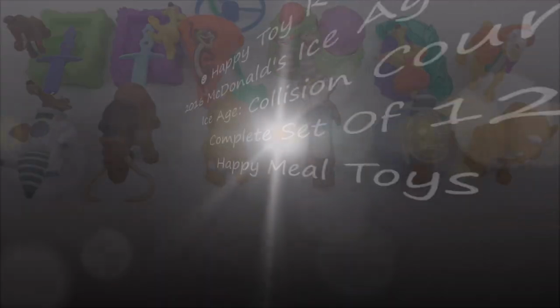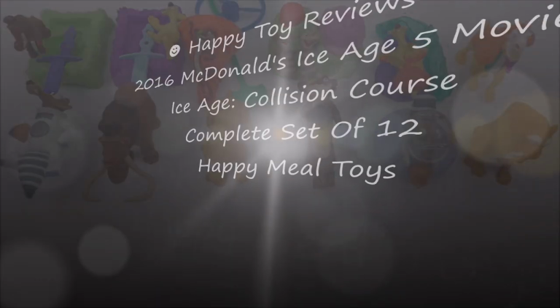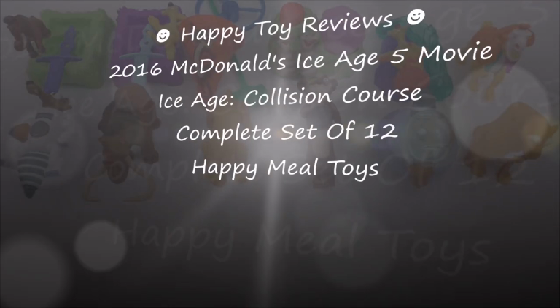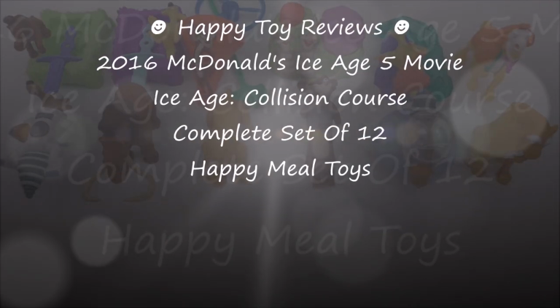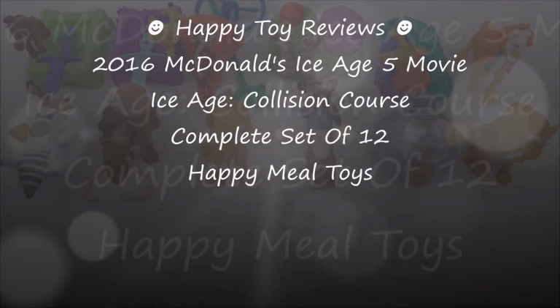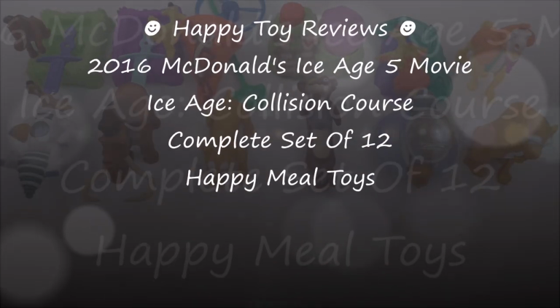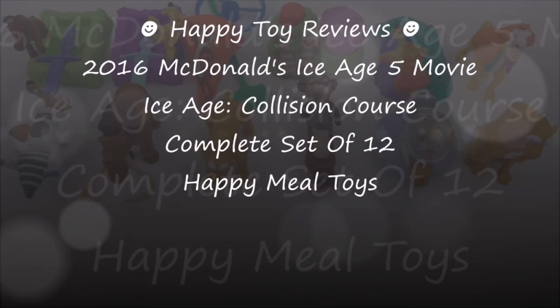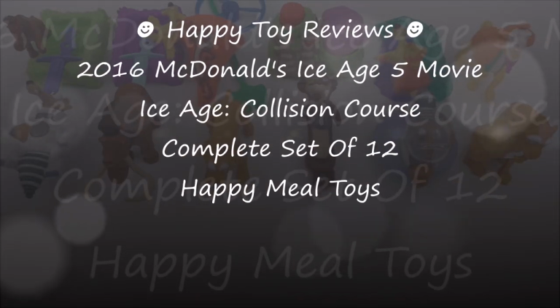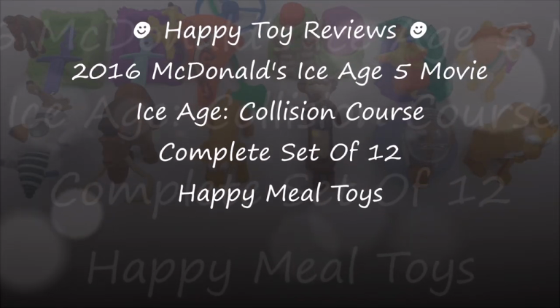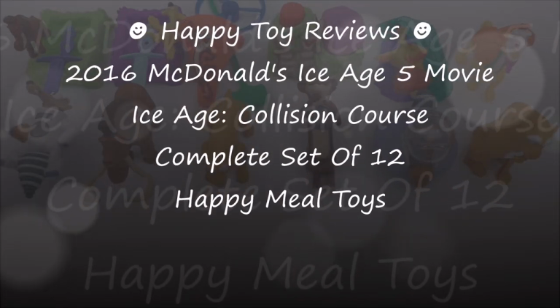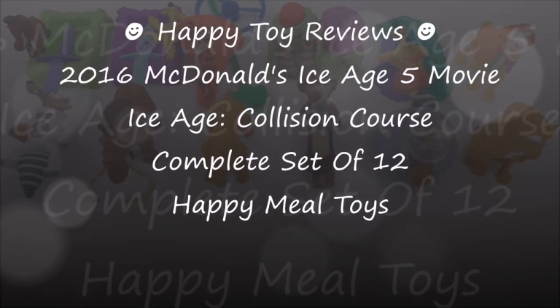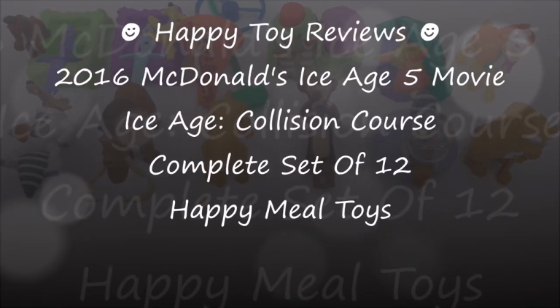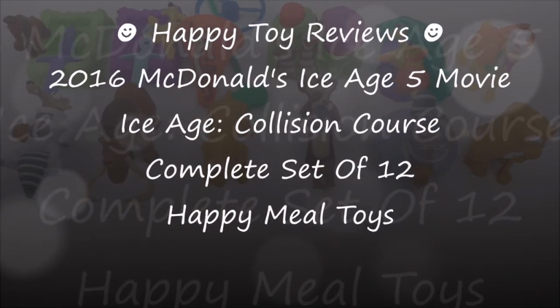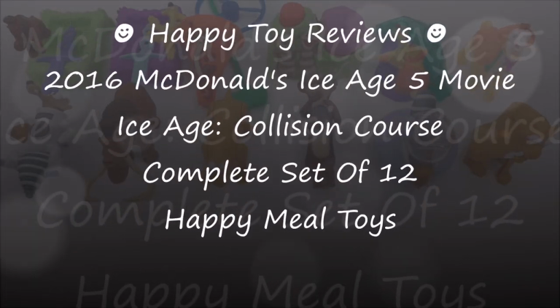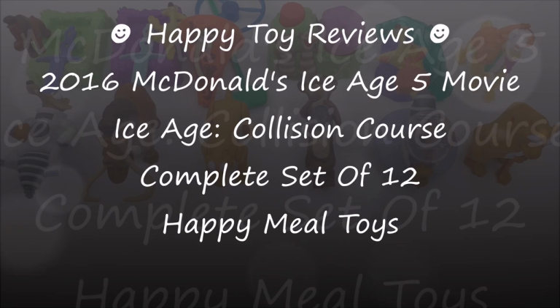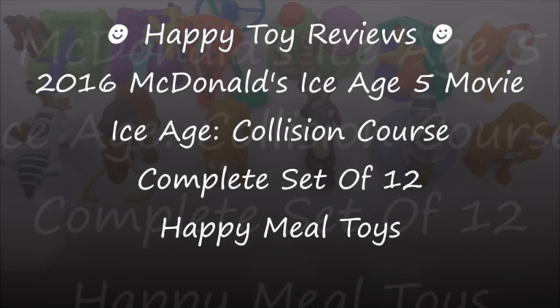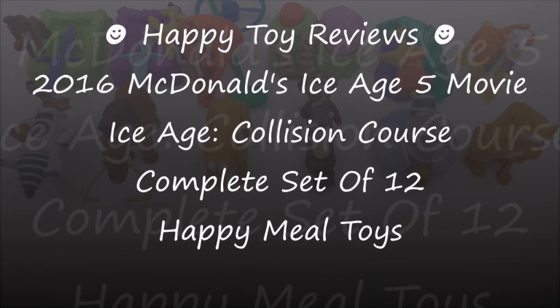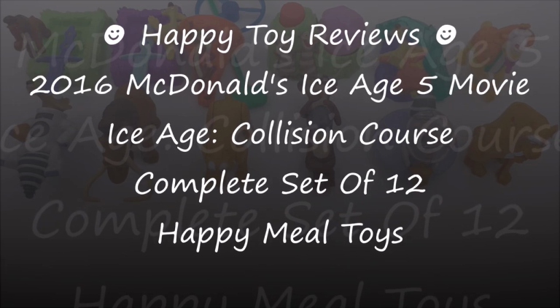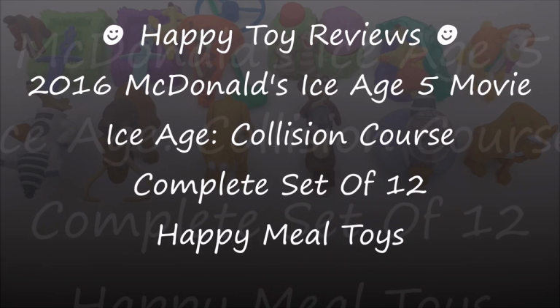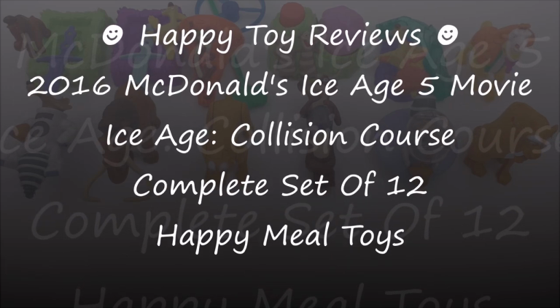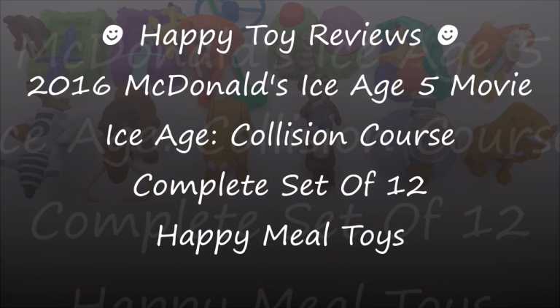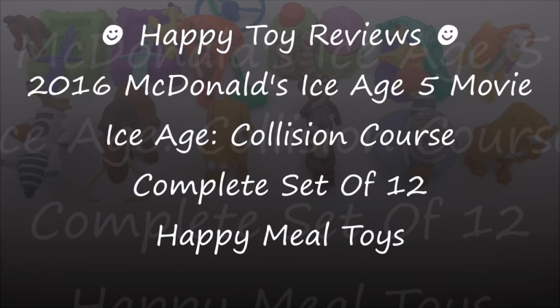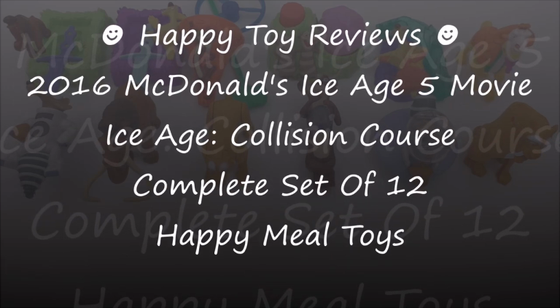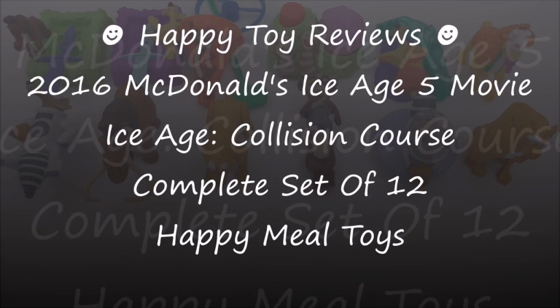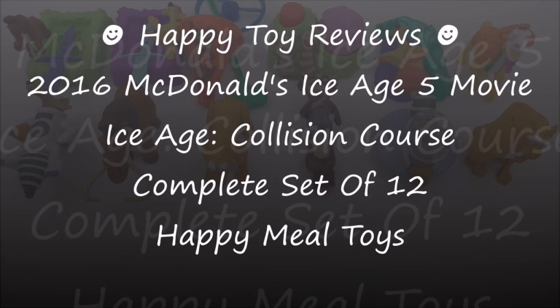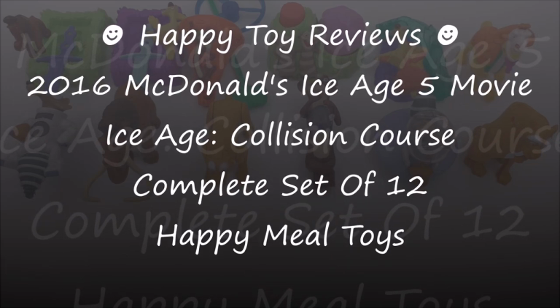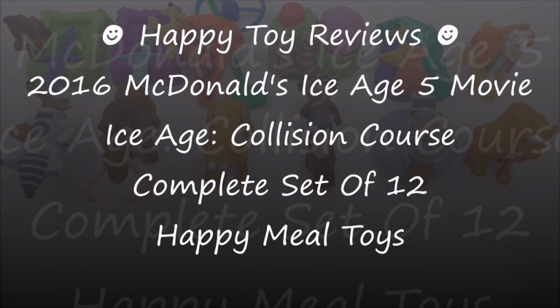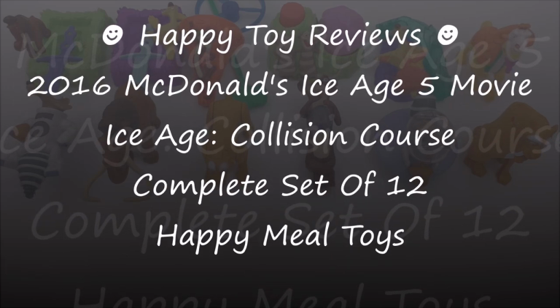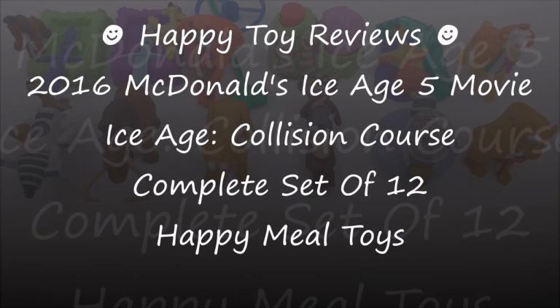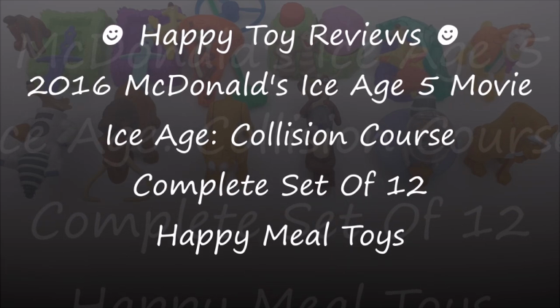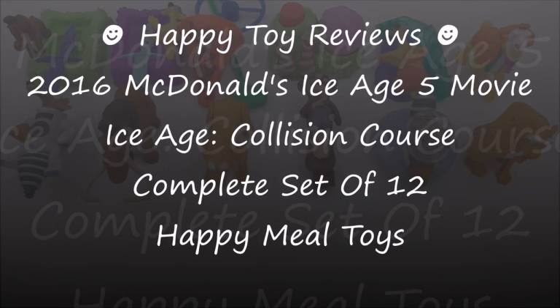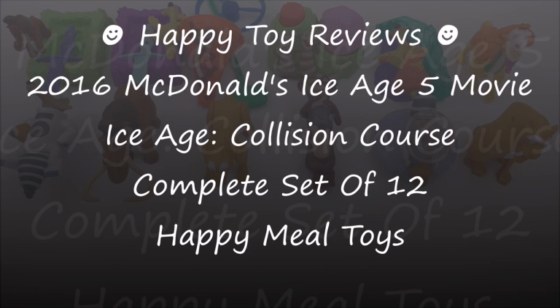Hello everybody, this is Happy Toy Reviews and today we're going to review the 2016 McDonald's Ice Age 5 Movie — Ice Age Collision Course — Complete Set of 12 Happy Meal Toys.